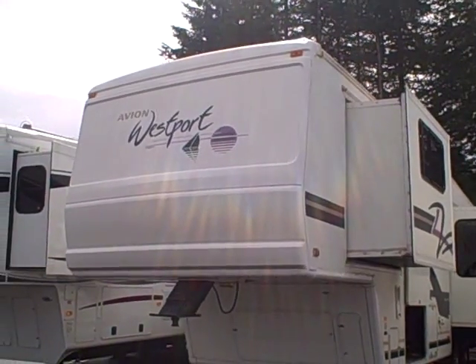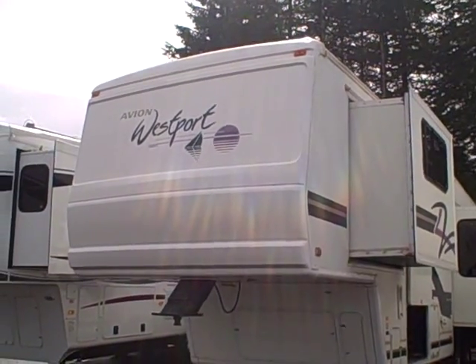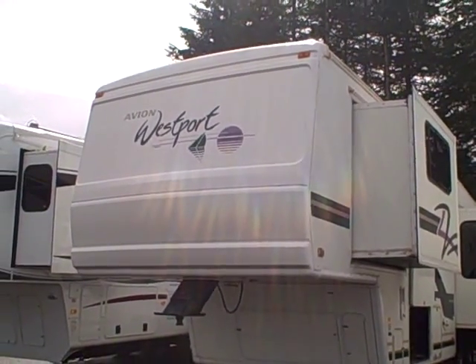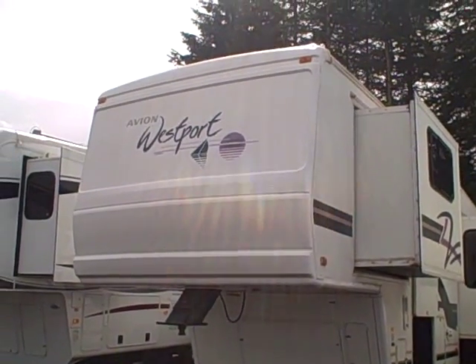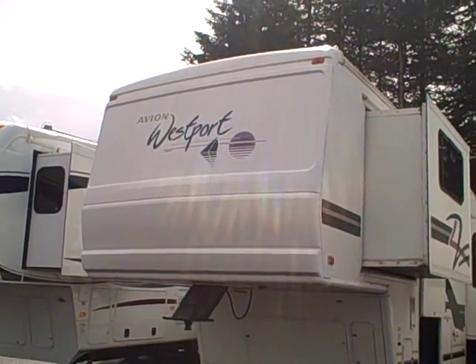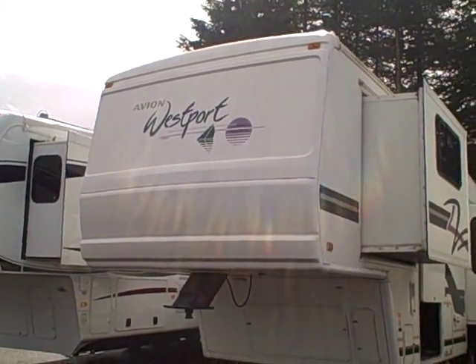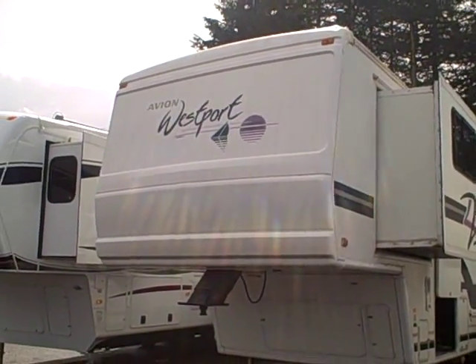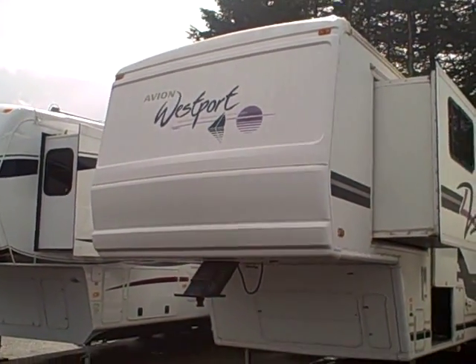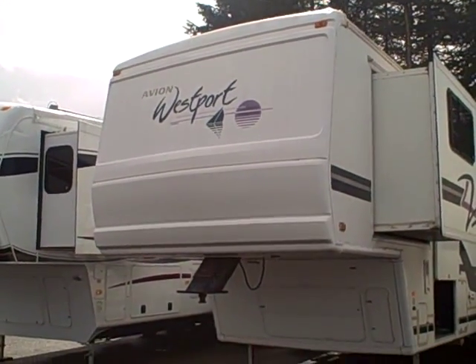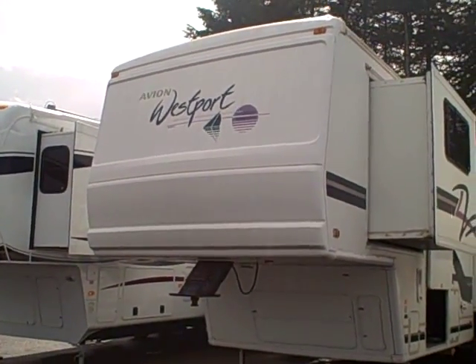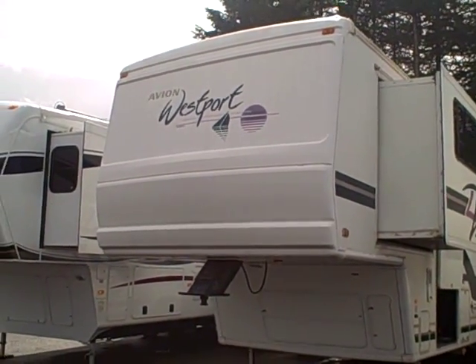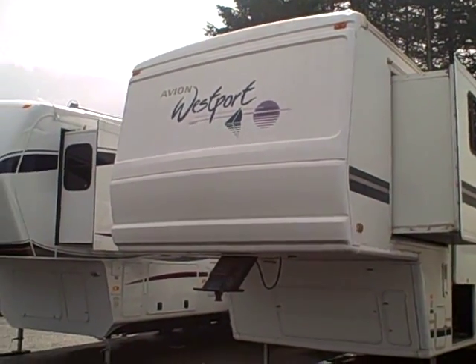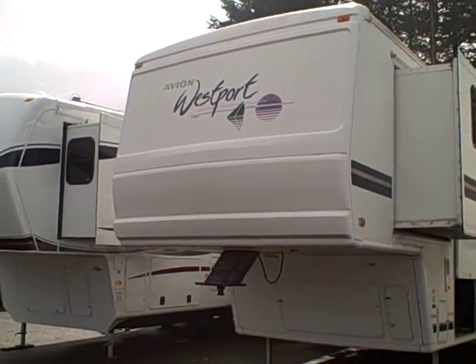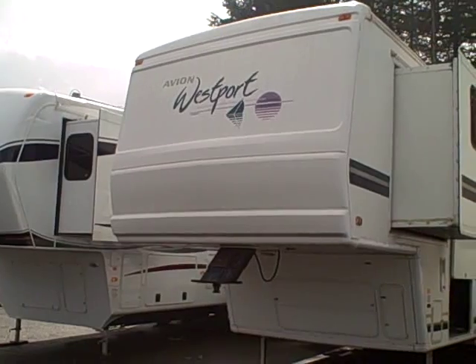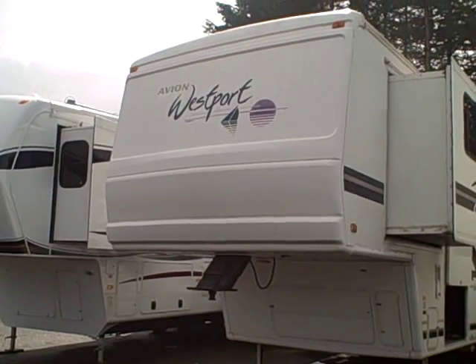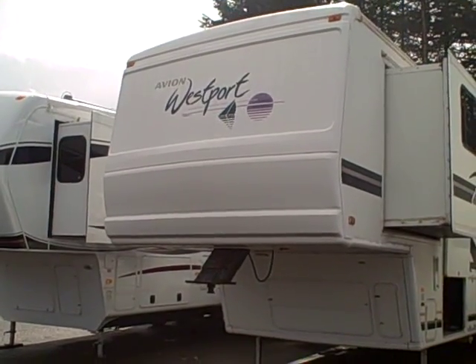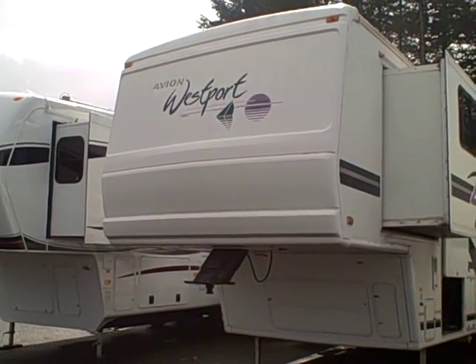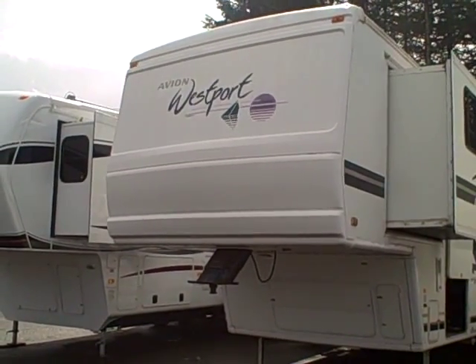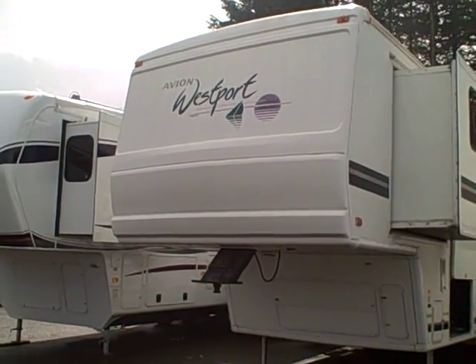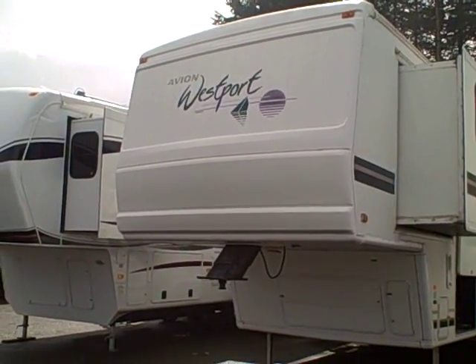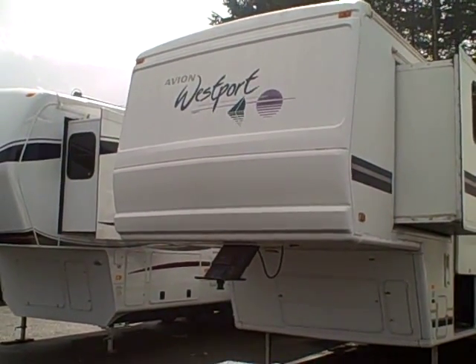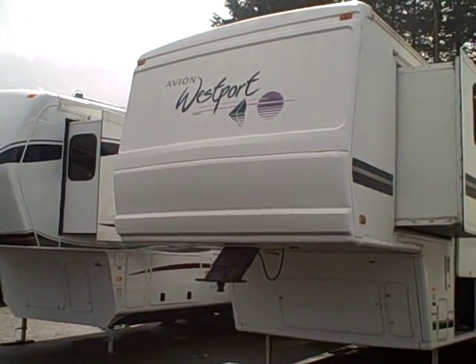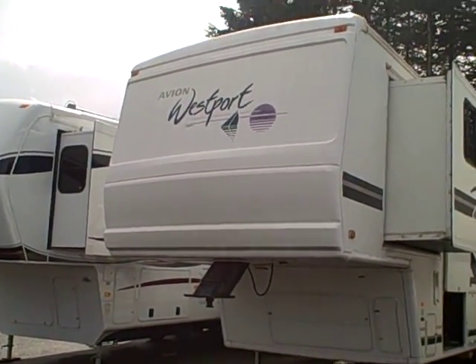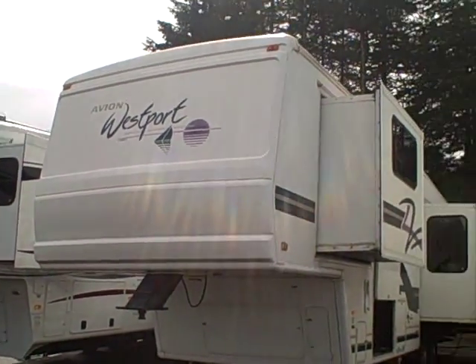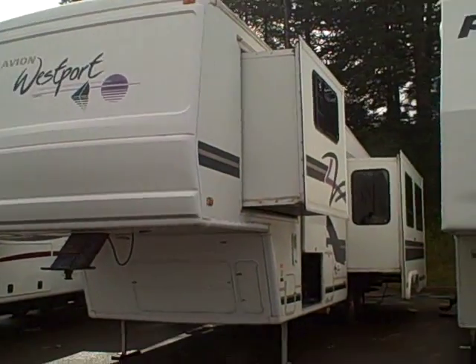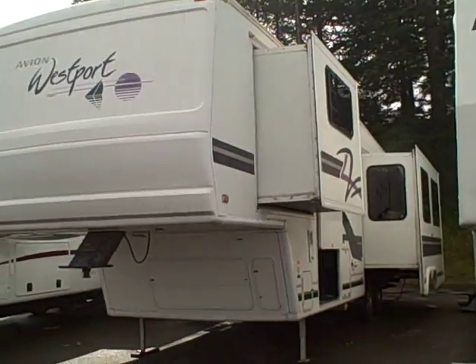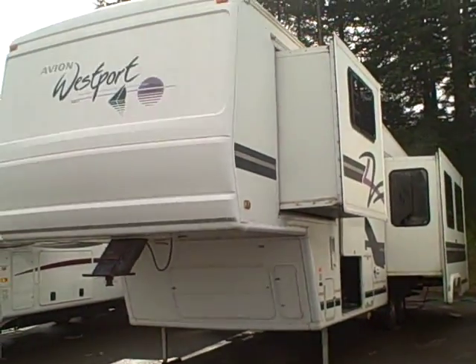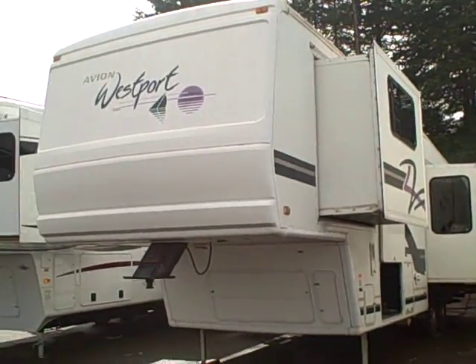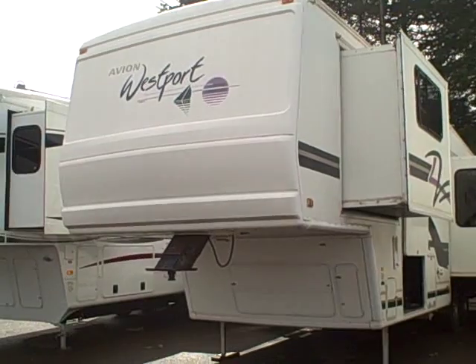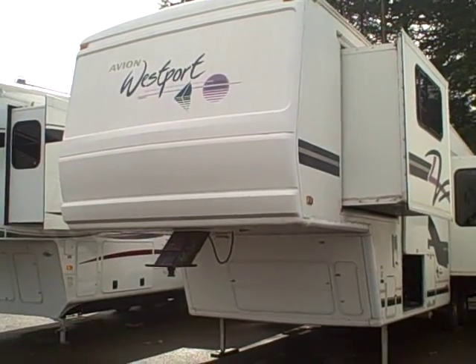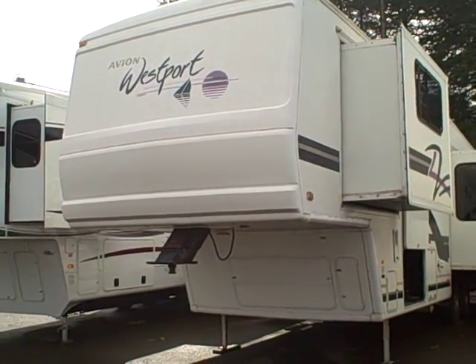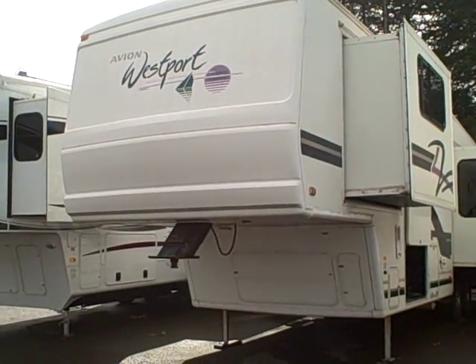Hi, this is Bob with Gibbs RV, and today we're looking at a 1997 Avion Westport model 34.5M. It's a double slide, 34-foot fifth wheel.